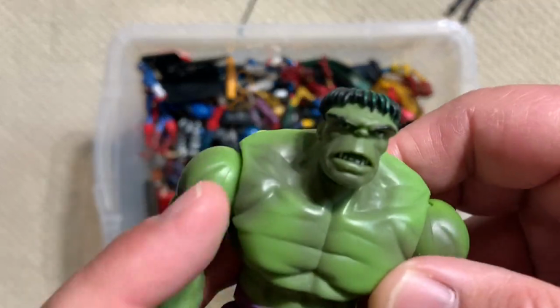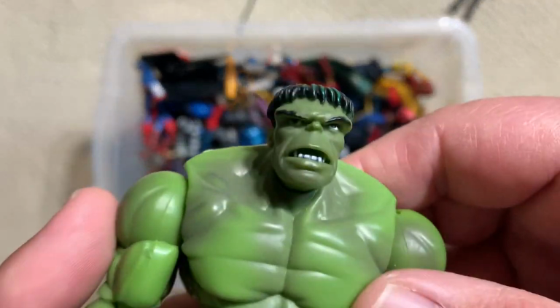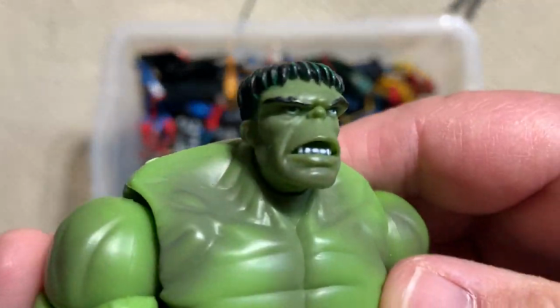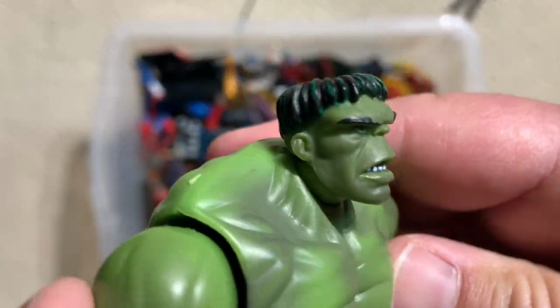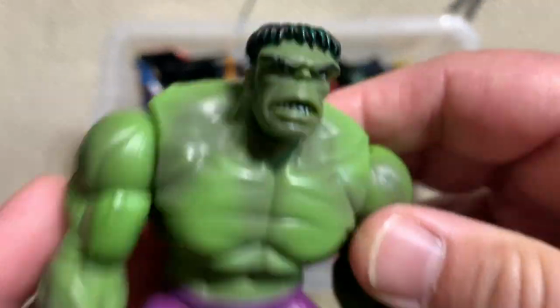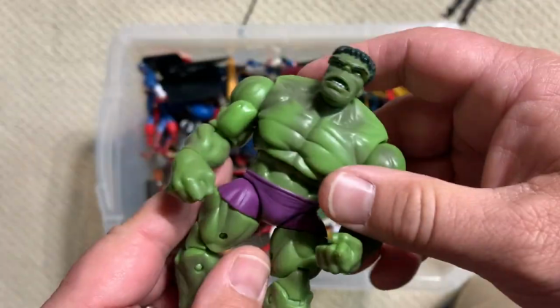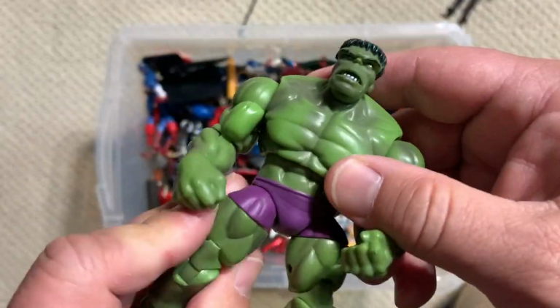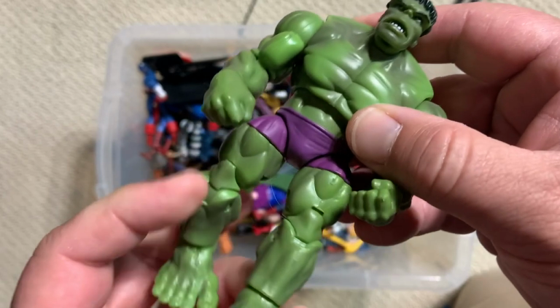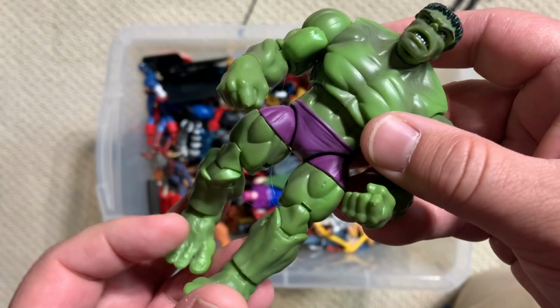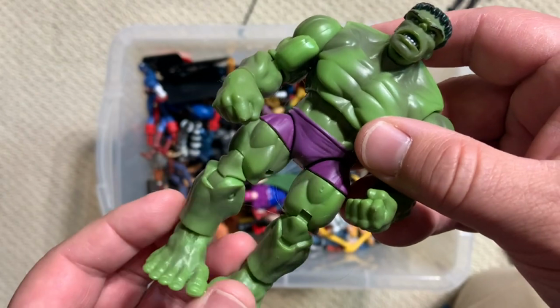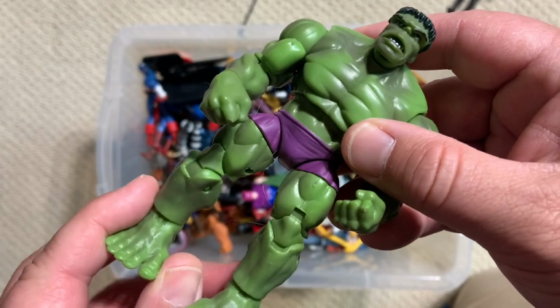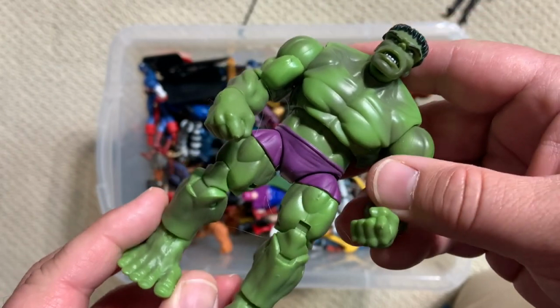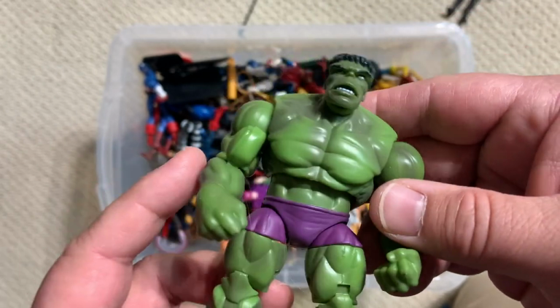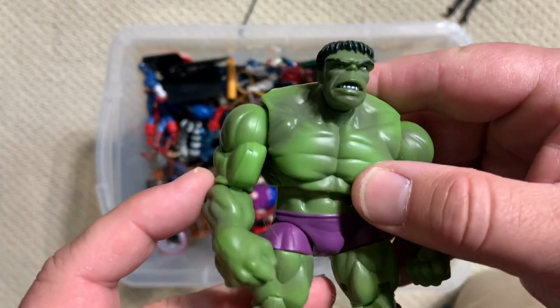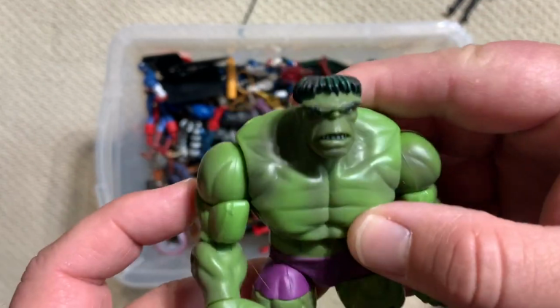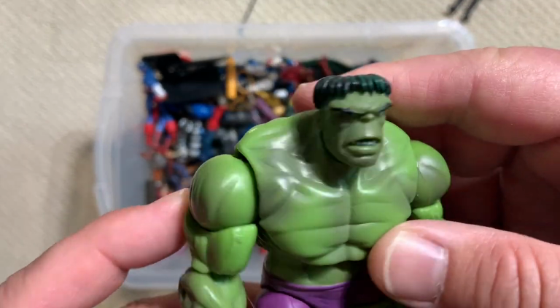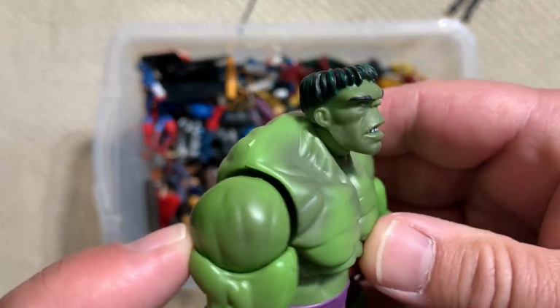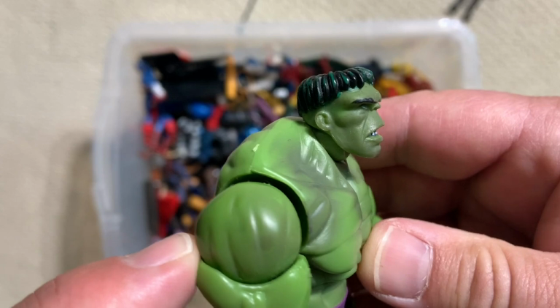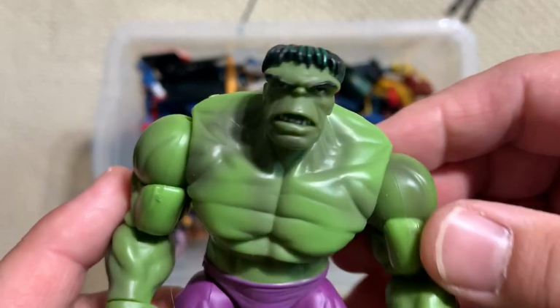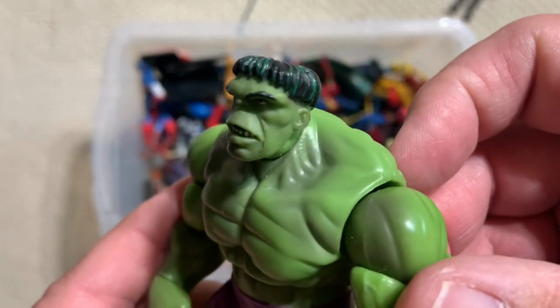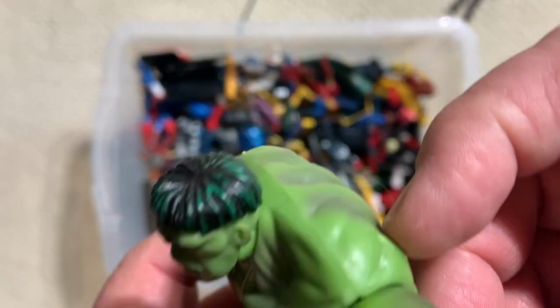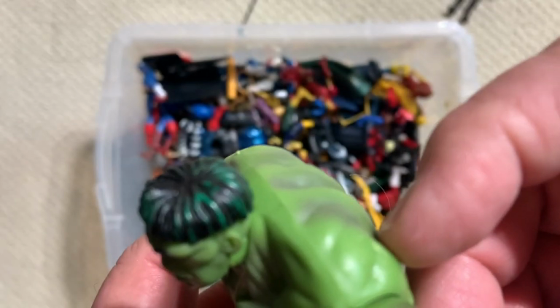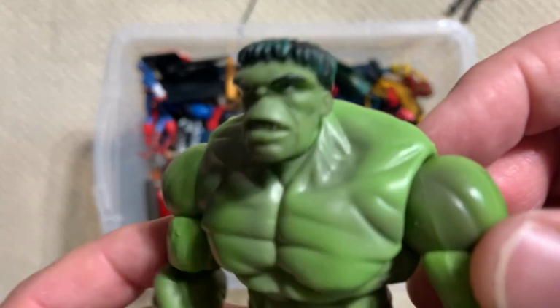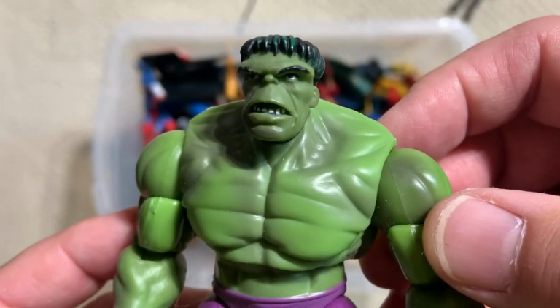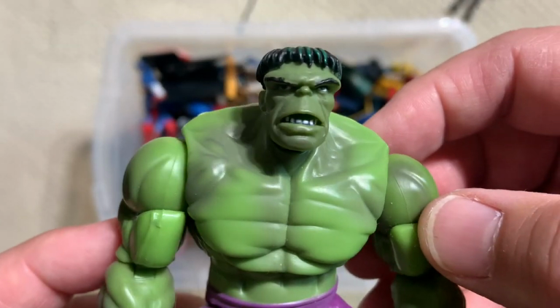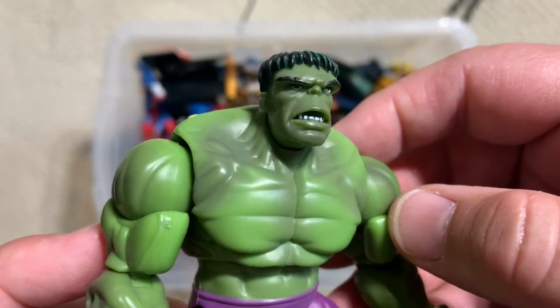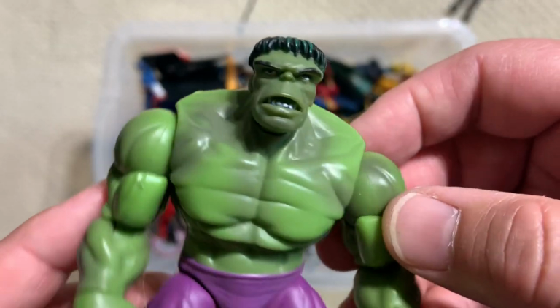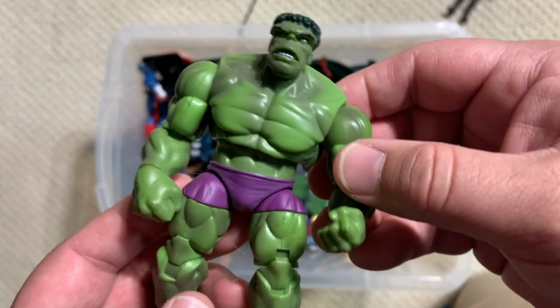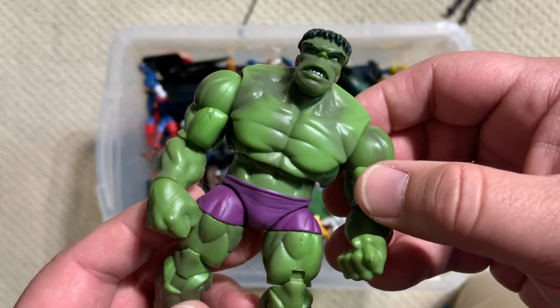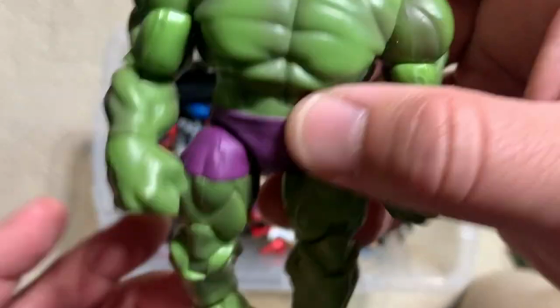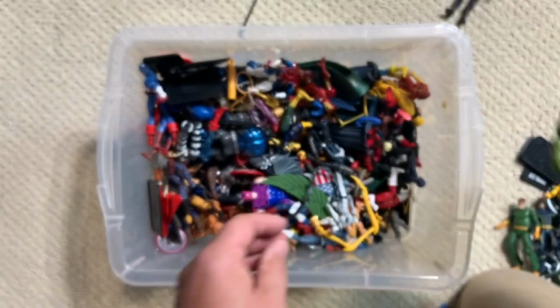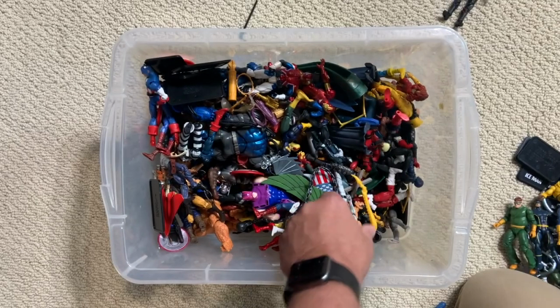Speaking of Jack Kirby — we saw that Thor that was from an original Avengers set. This is obviously the Hulk — just flat top, huge heavy brow. Jack Kirby all the way.